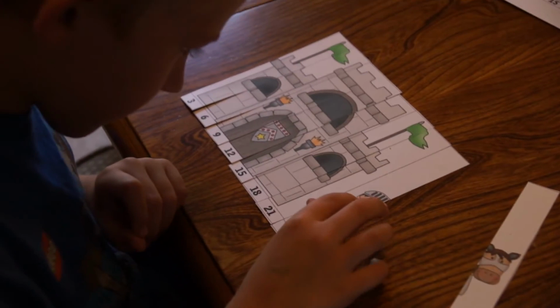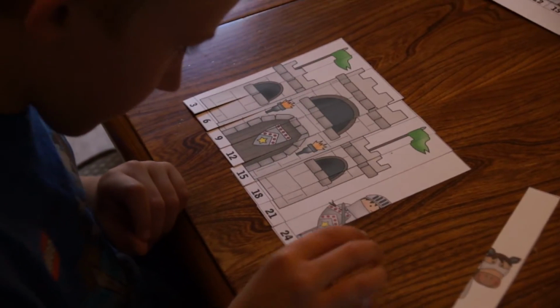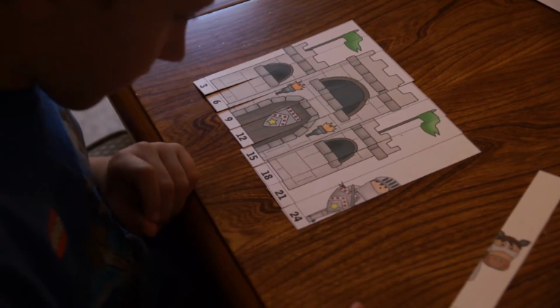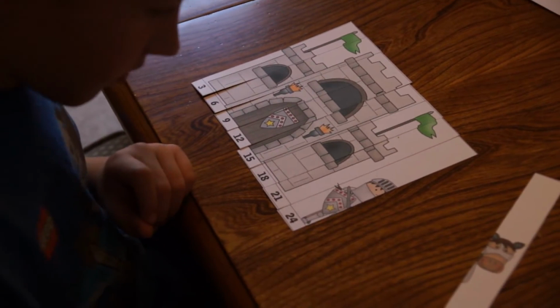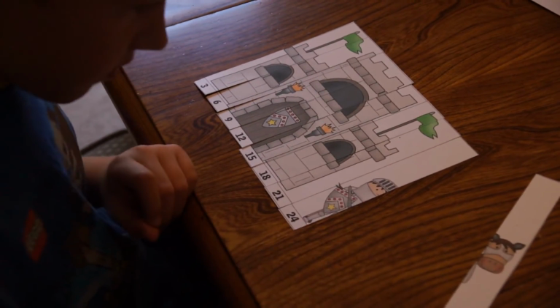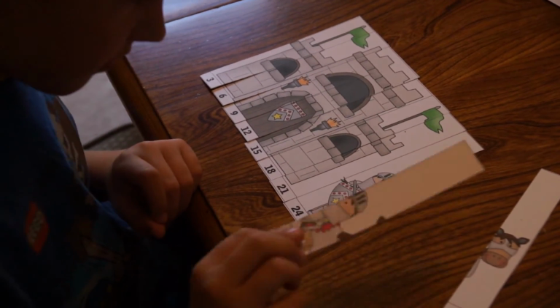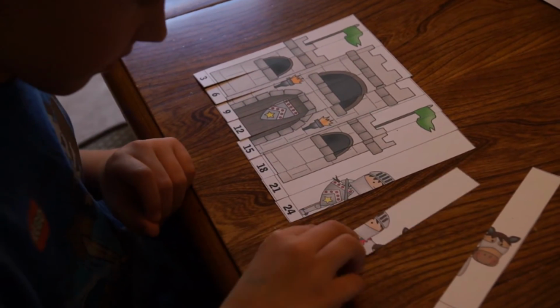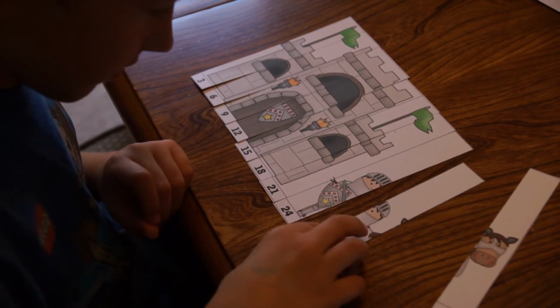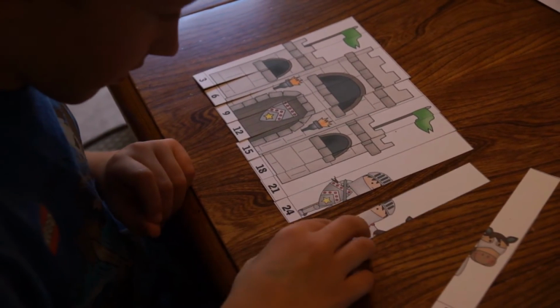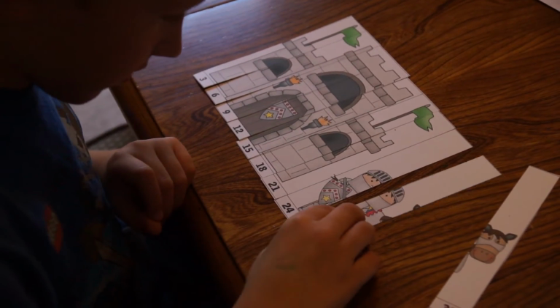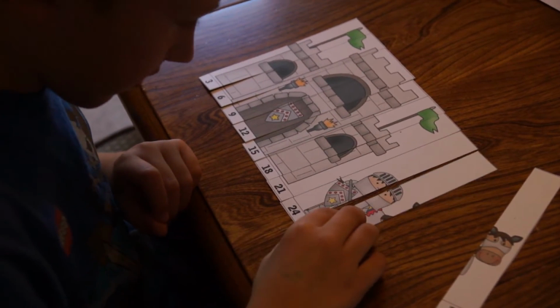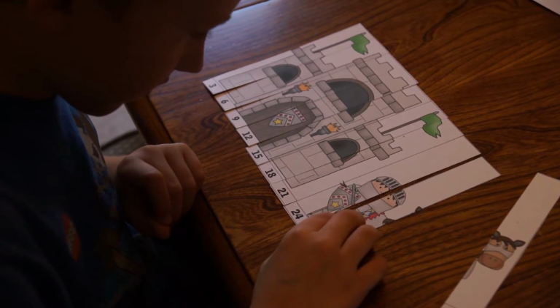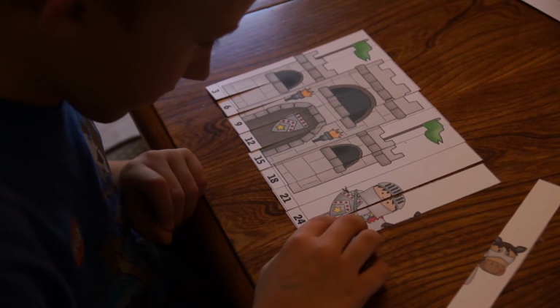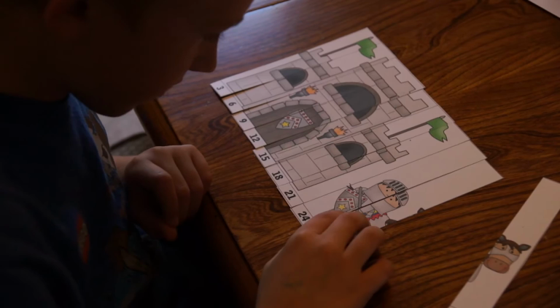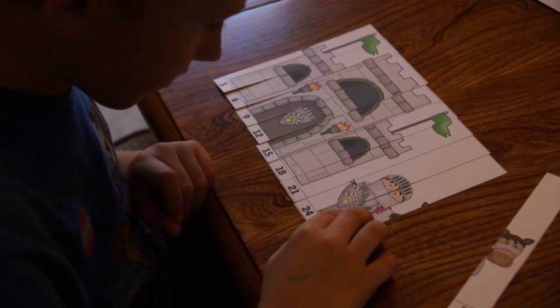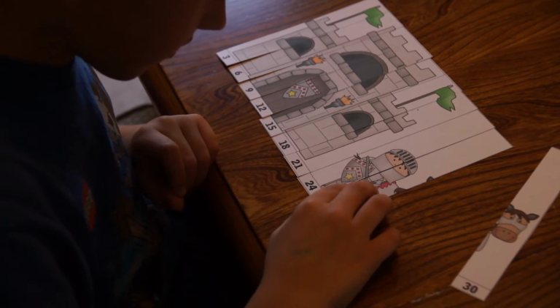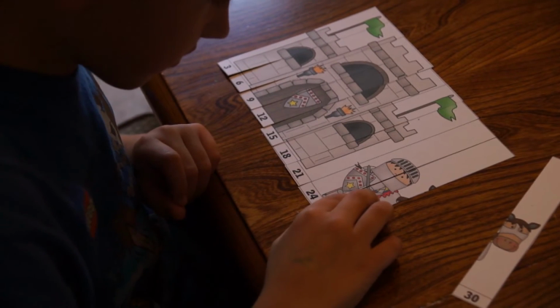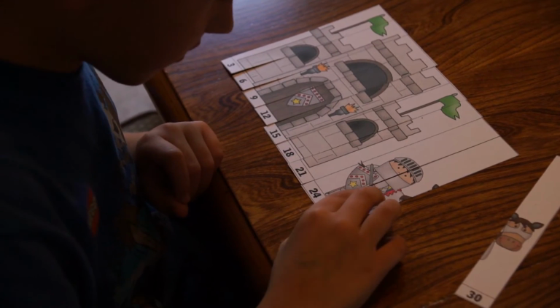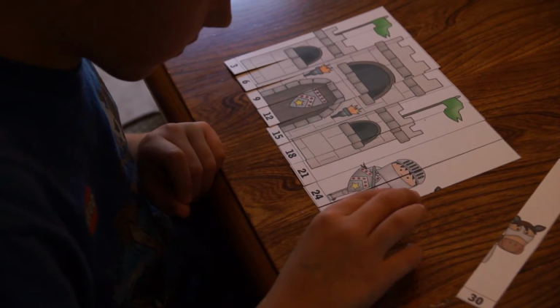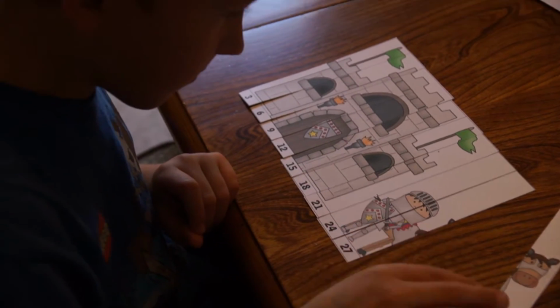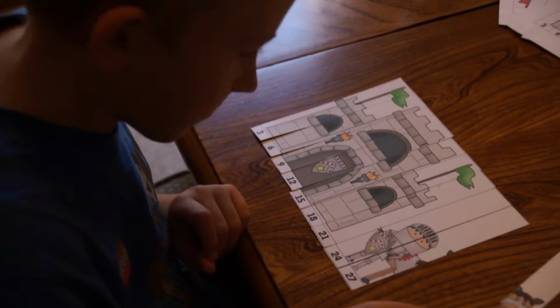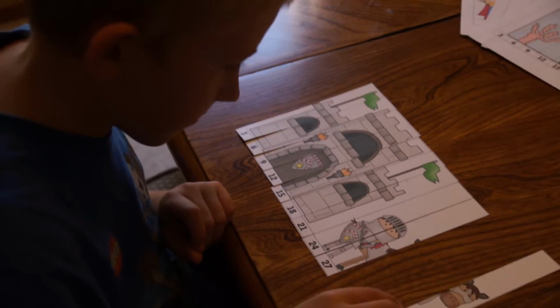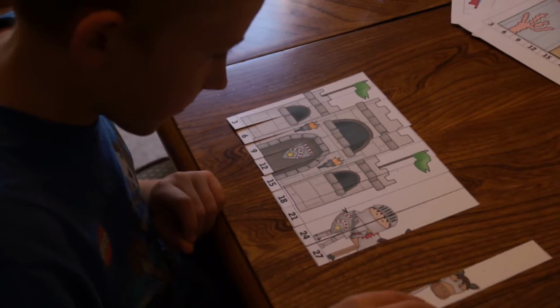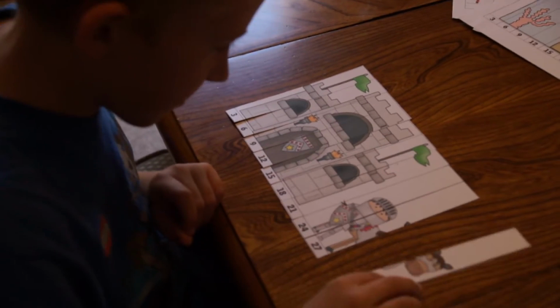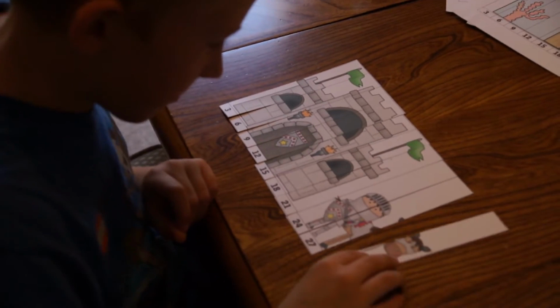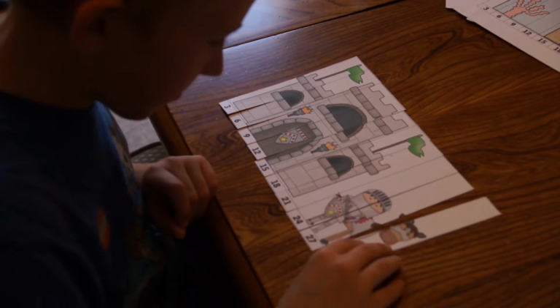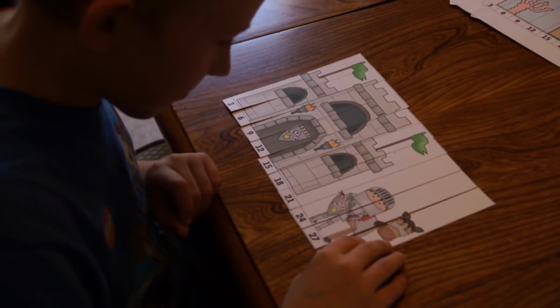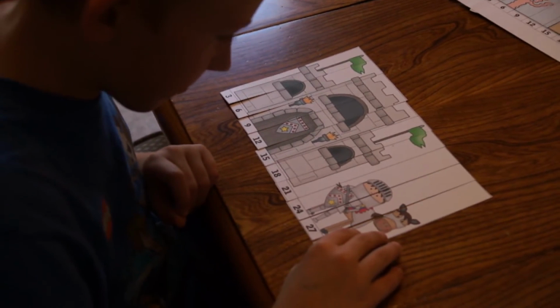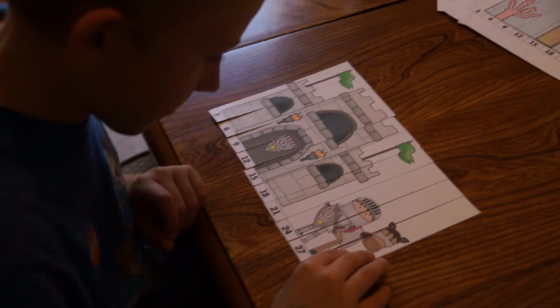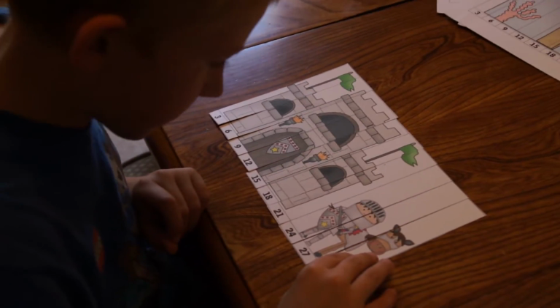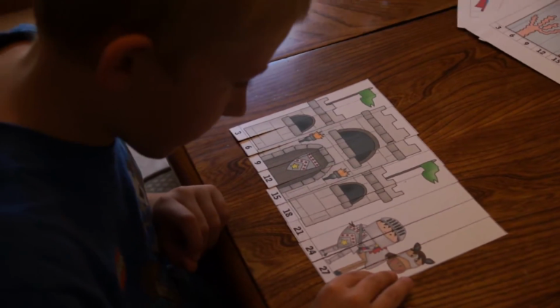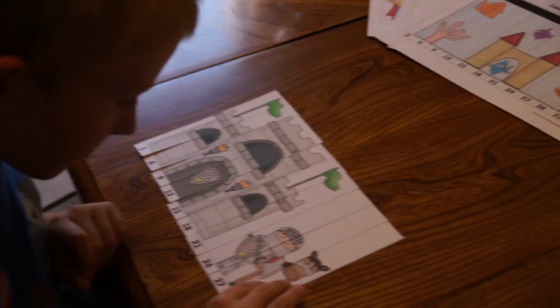The kids just count by threes, and it's just another way to practice skip counting, which is an important skill for getting ready for multiplication.